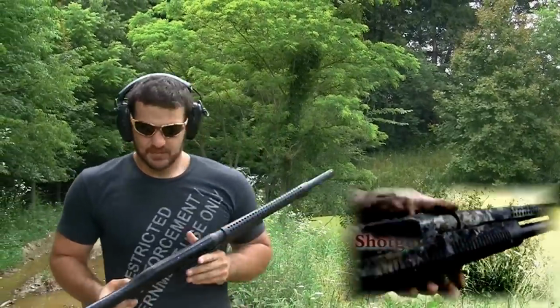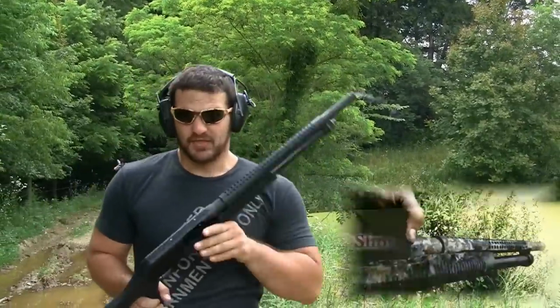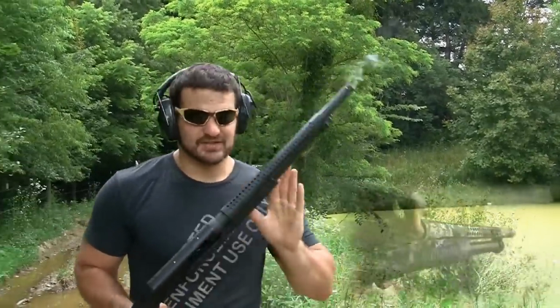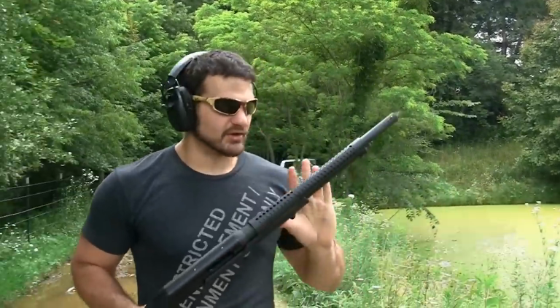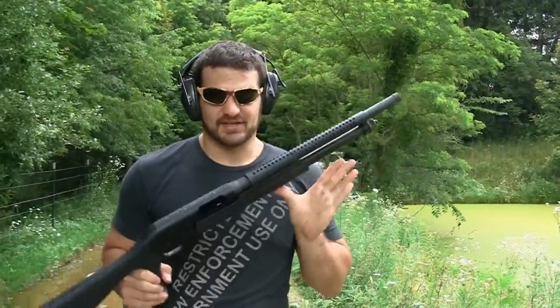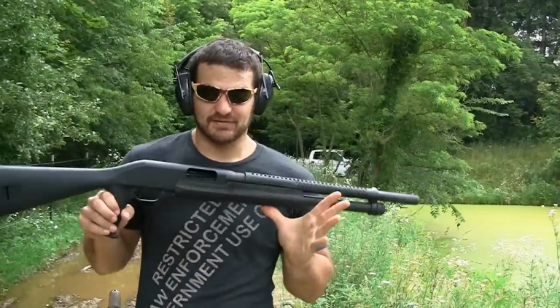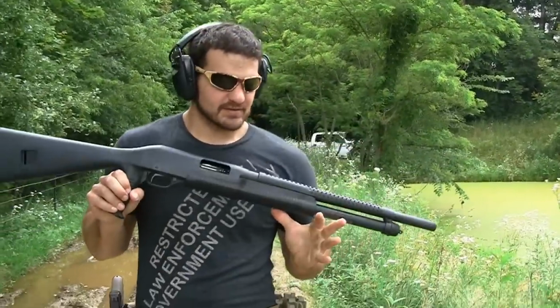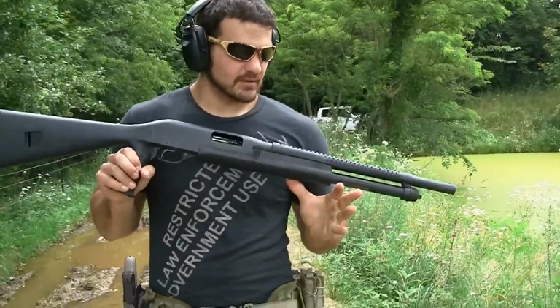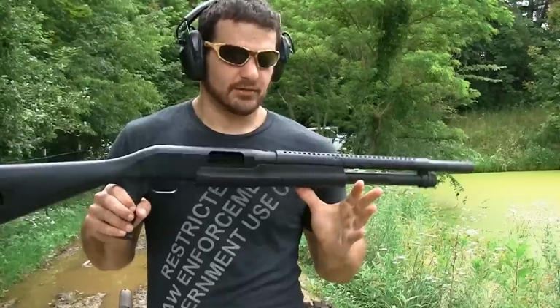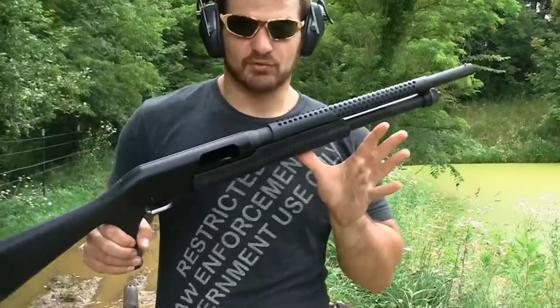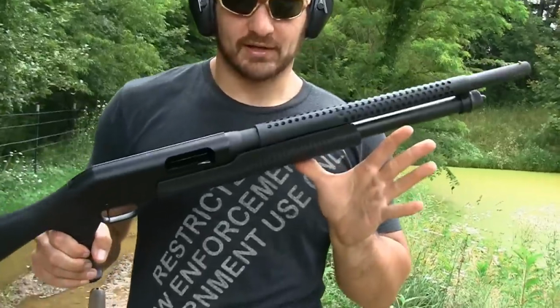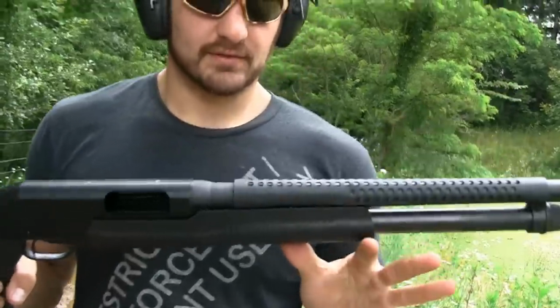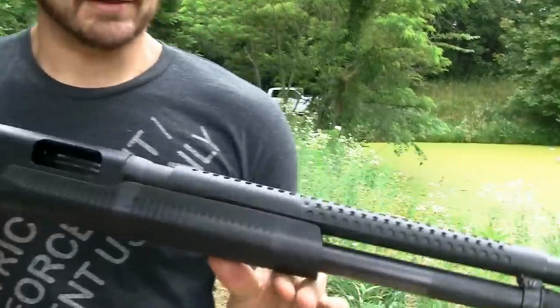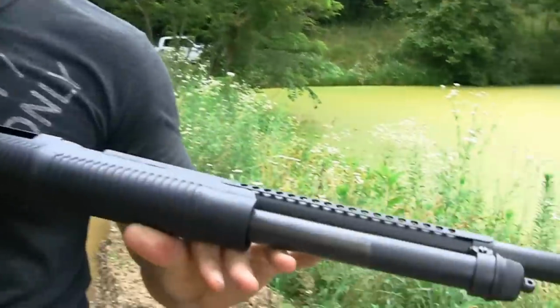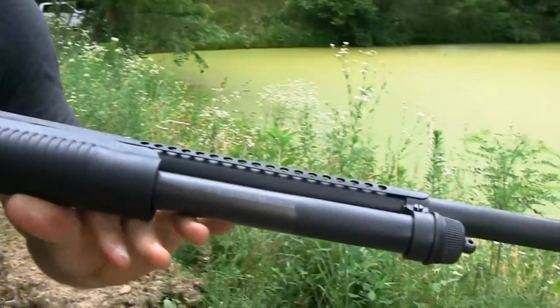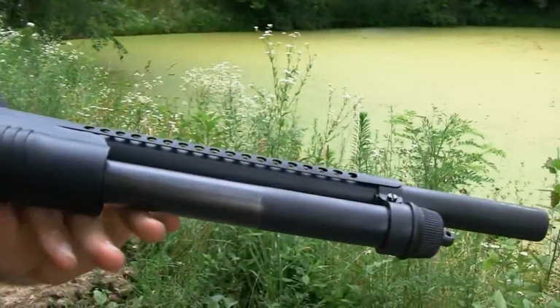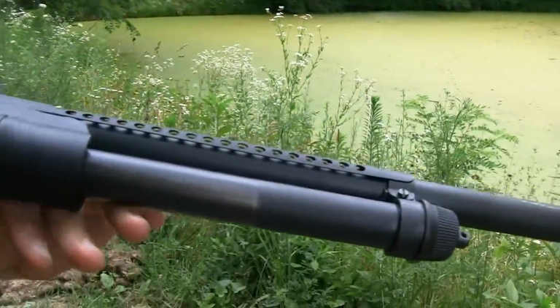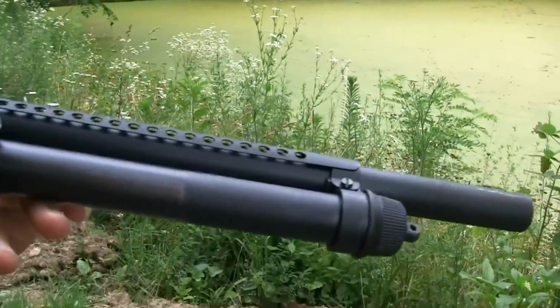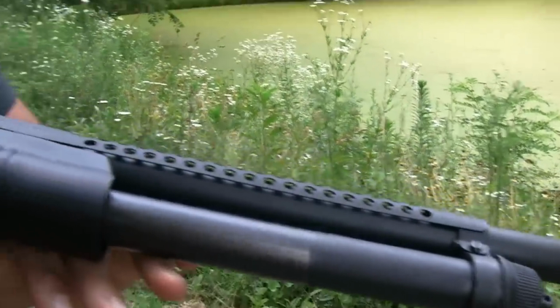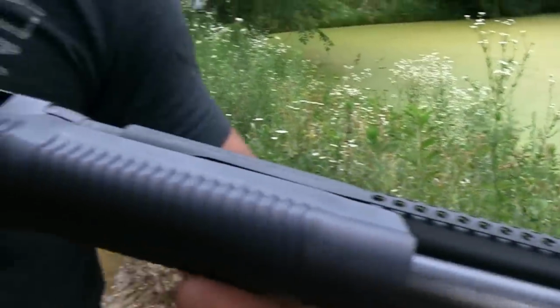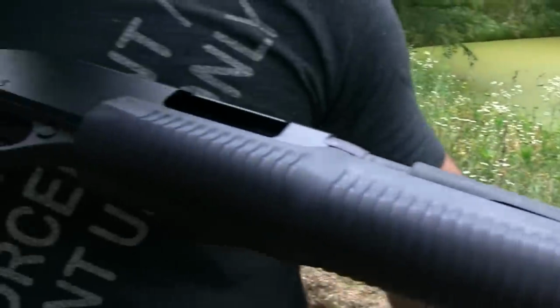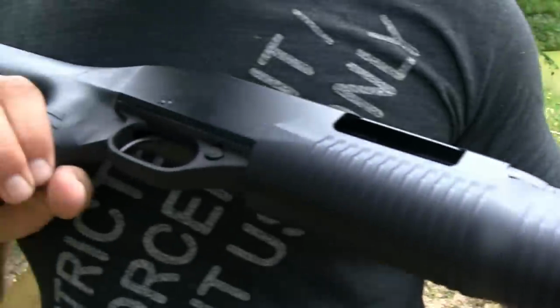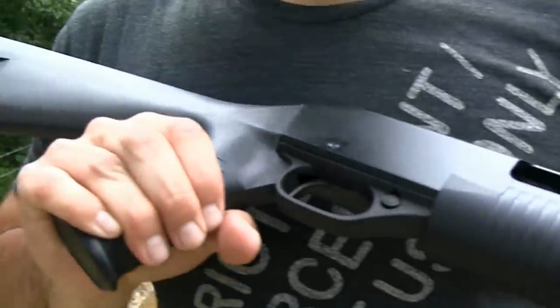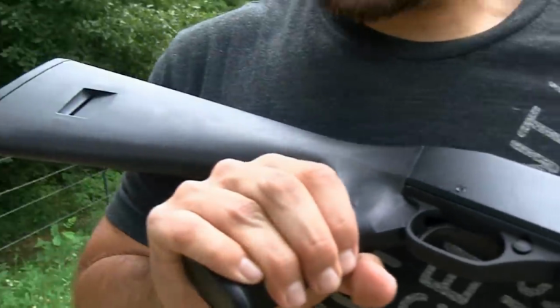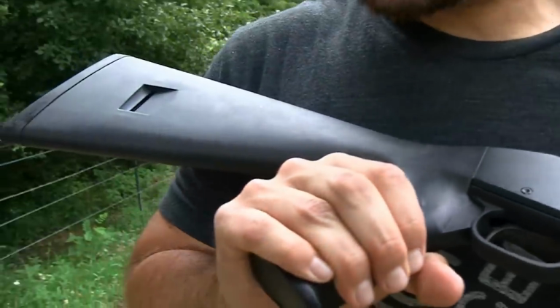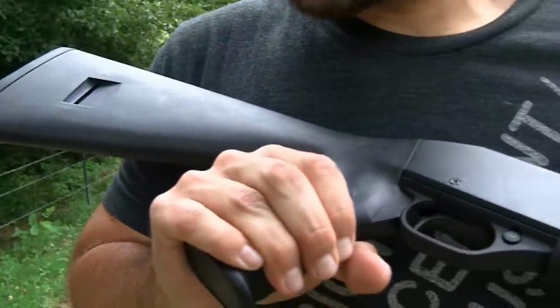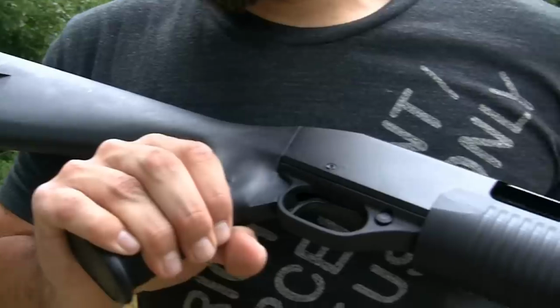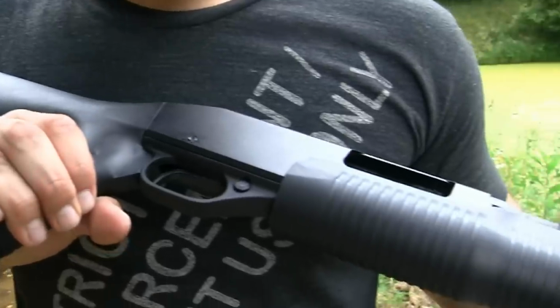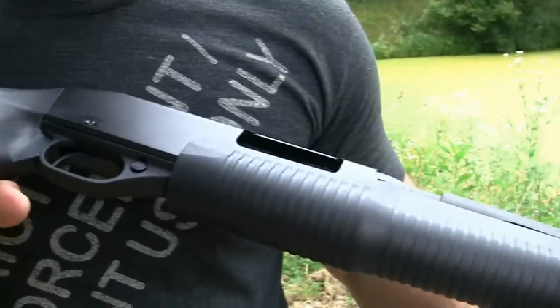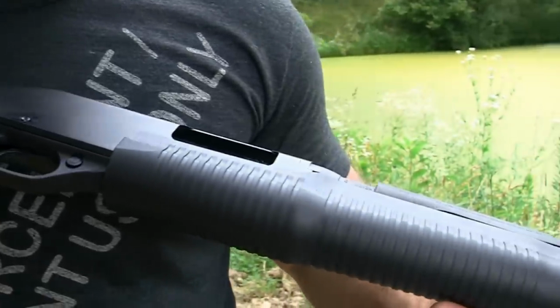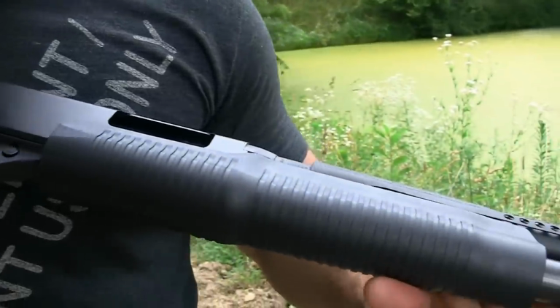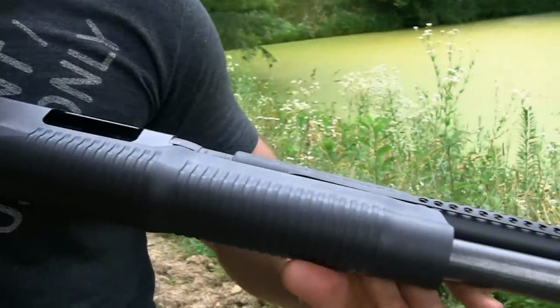That is the look at the Stevens 320 Tactical by Savage Arms. Pretty solid package.